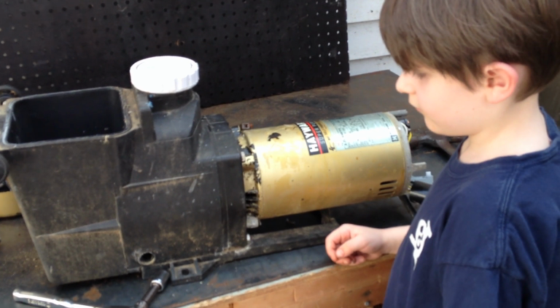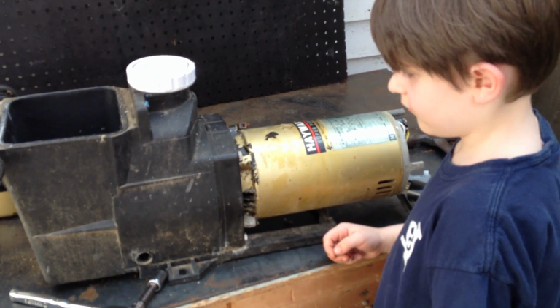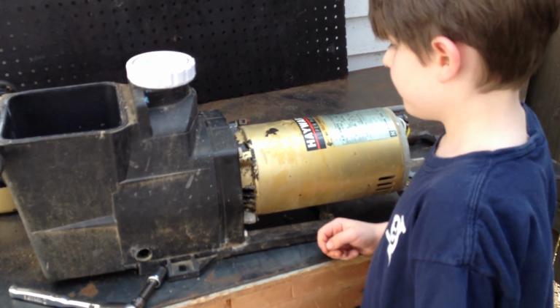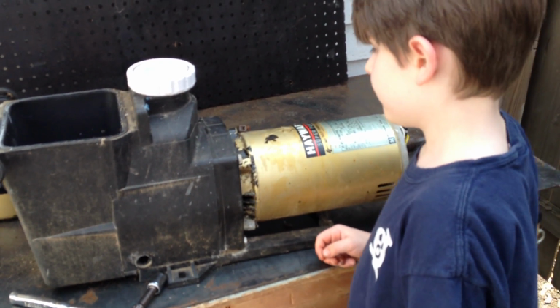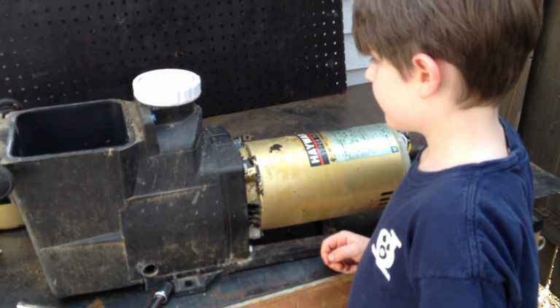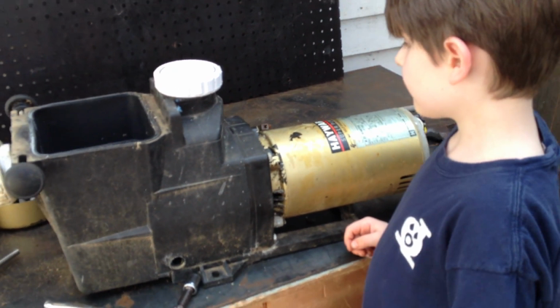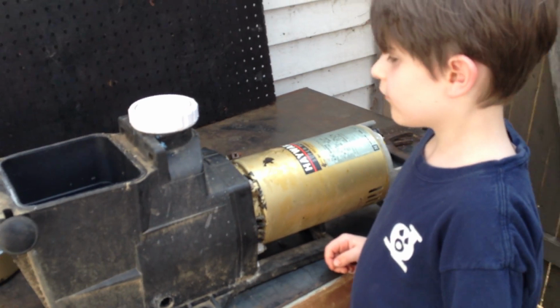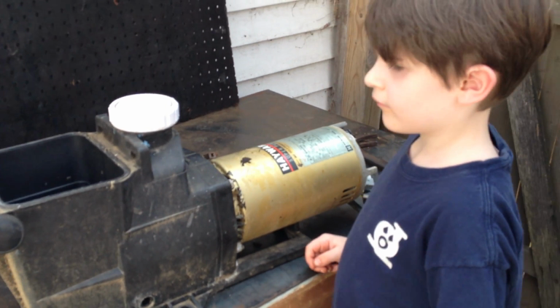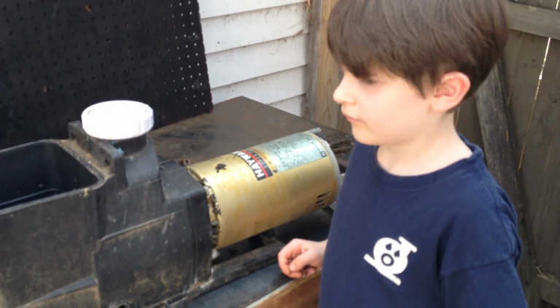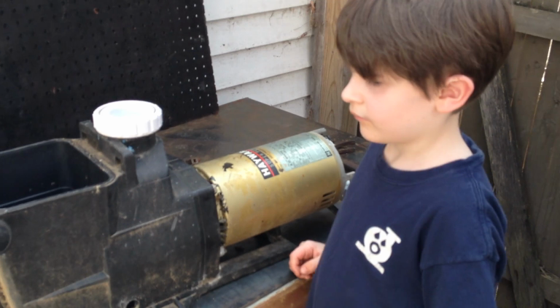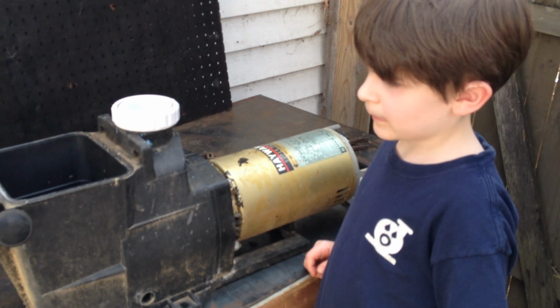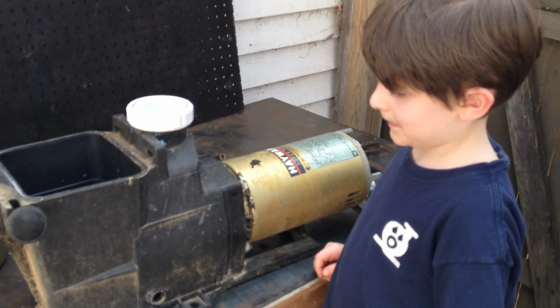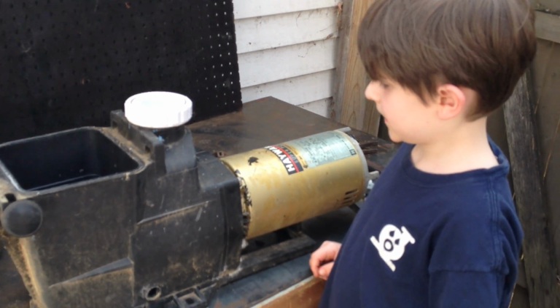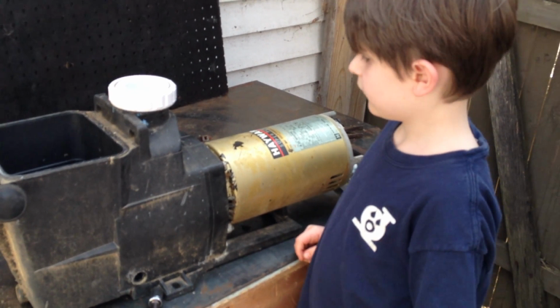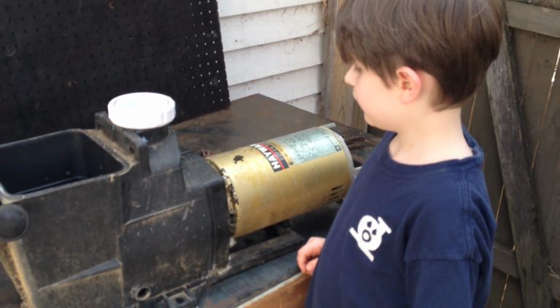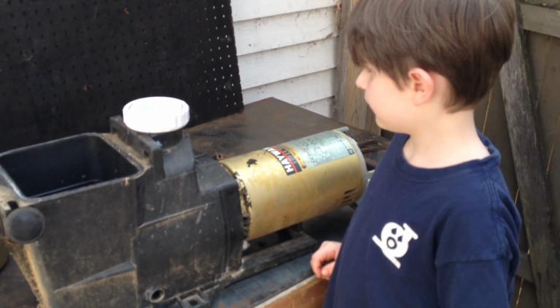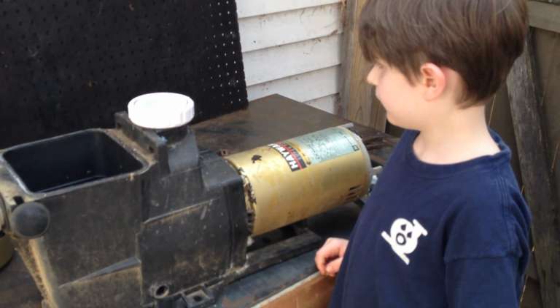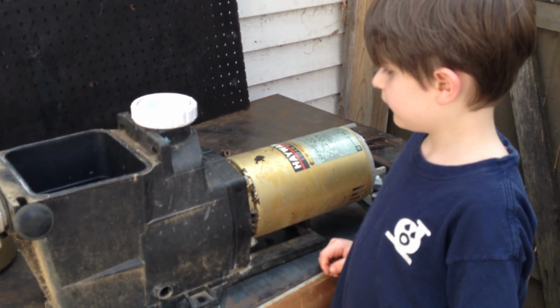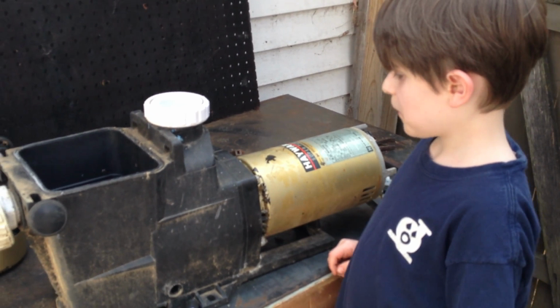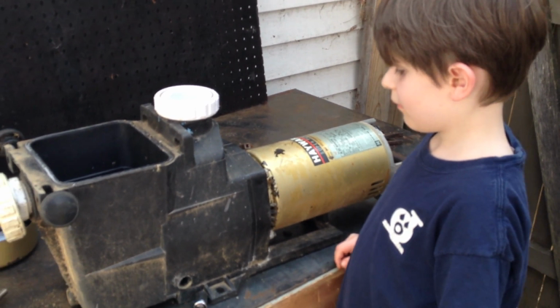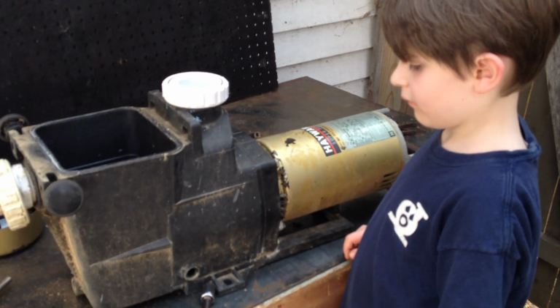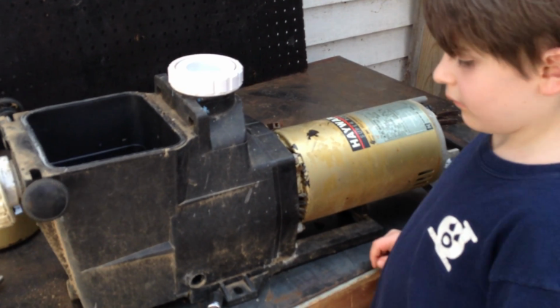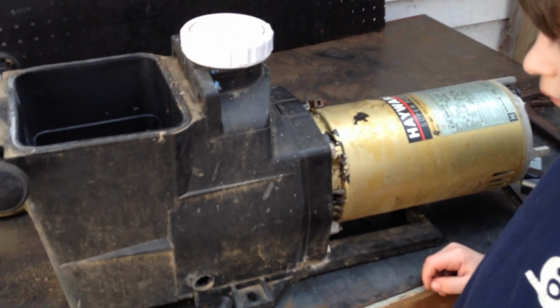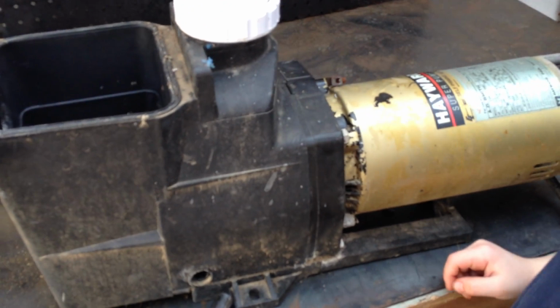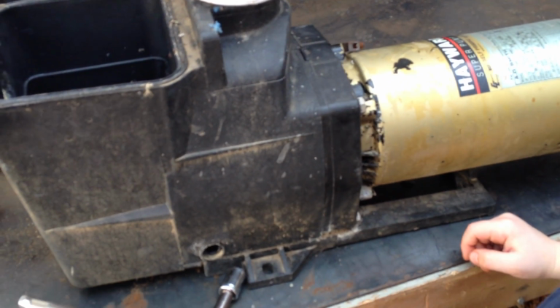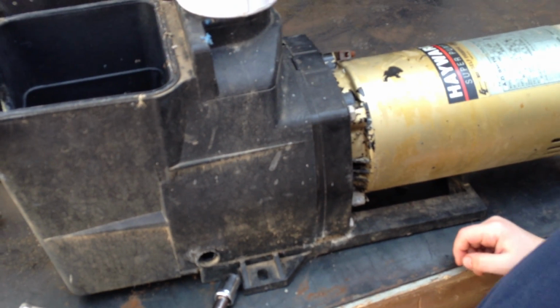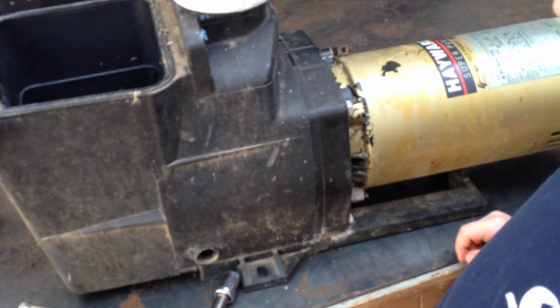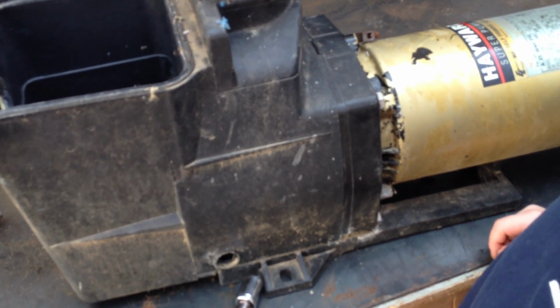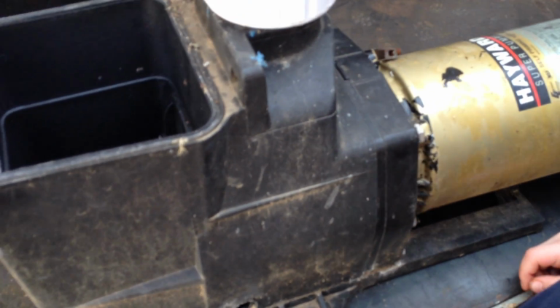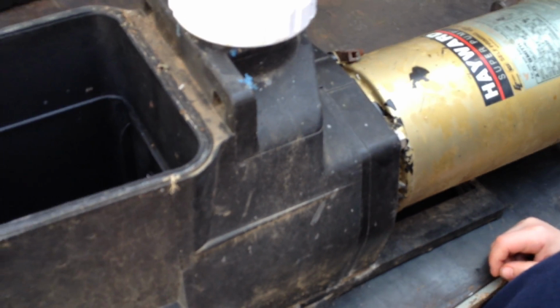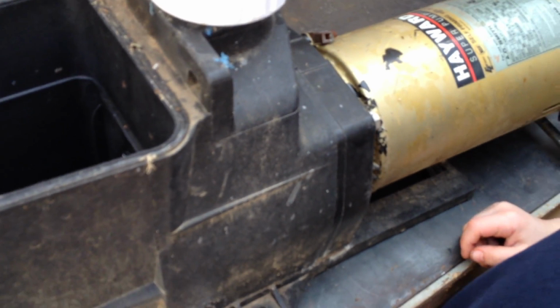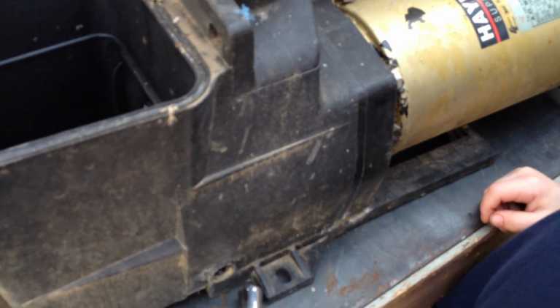Hey, it's Joseph Margo from wetheadpumprepair.com. Welcome back to another special edition of the Hayward Super Pump Rebuild with Joseph Jr. So we're back and what we're going to do now is continue removing the wet end of the pump and separating it from the motor section.